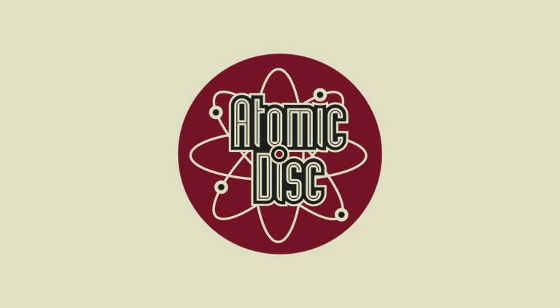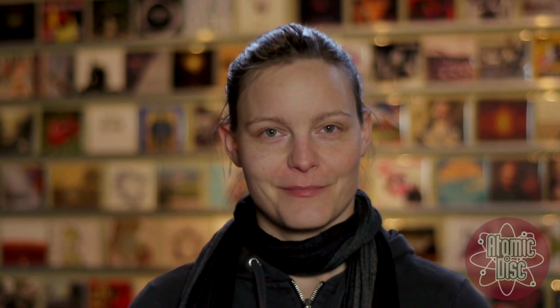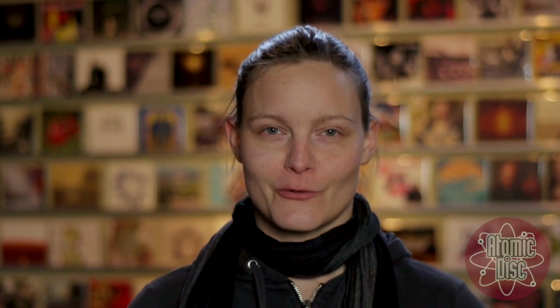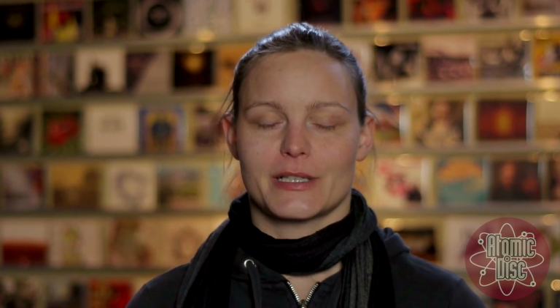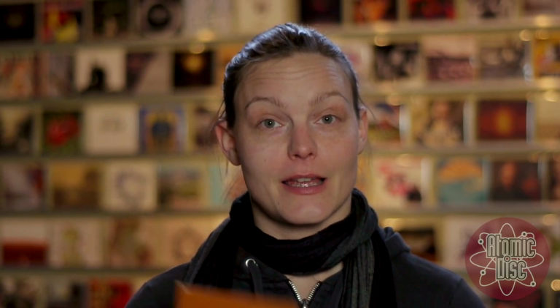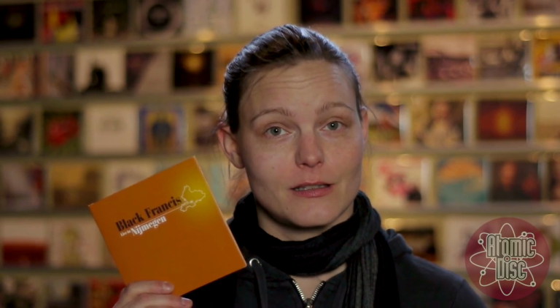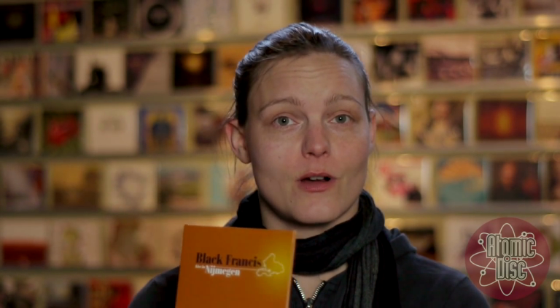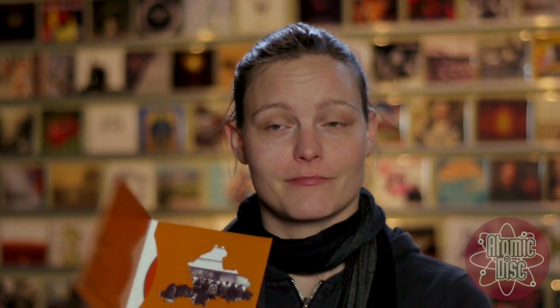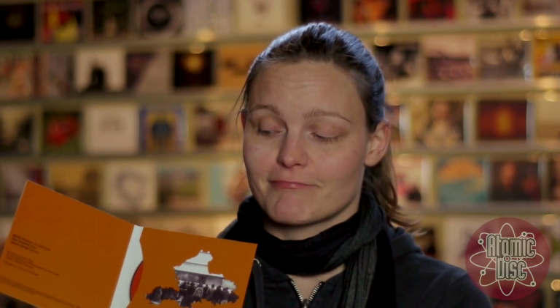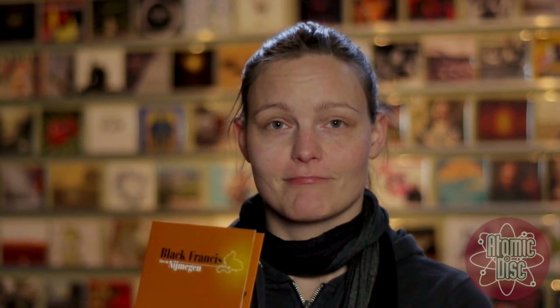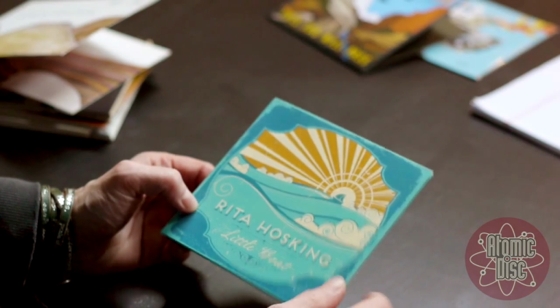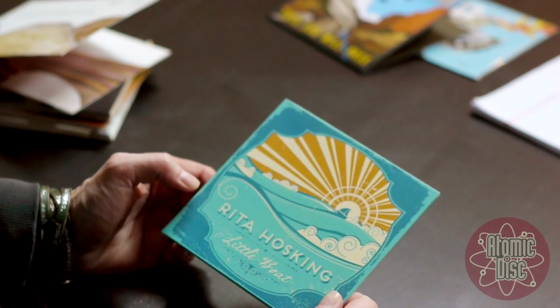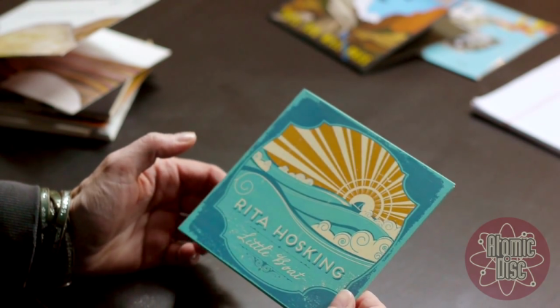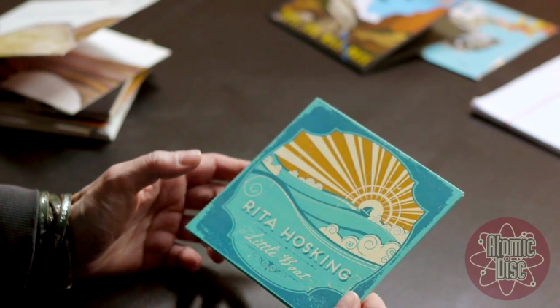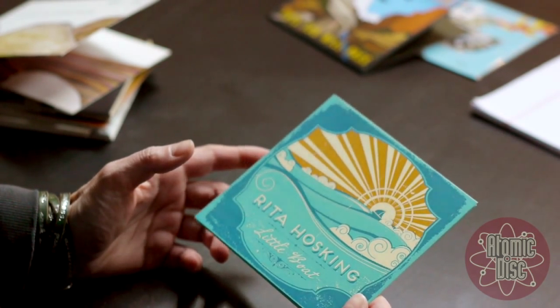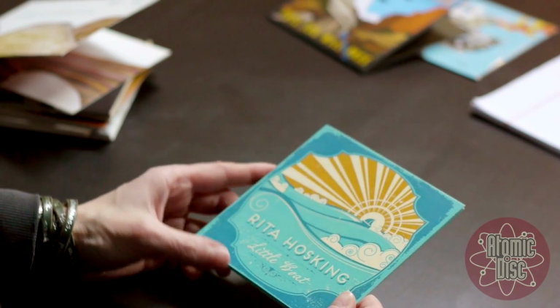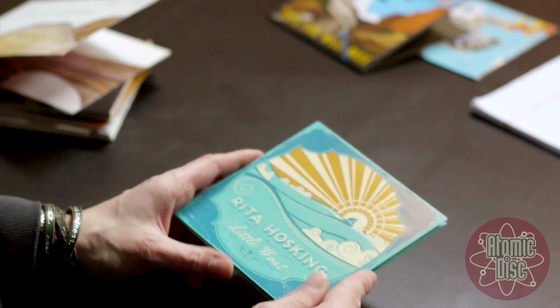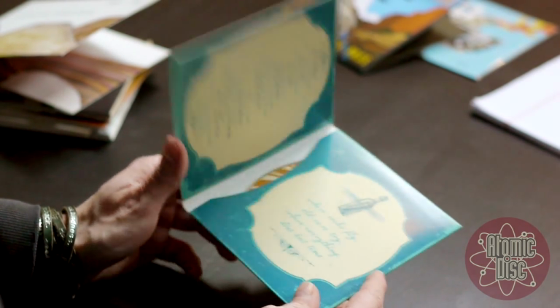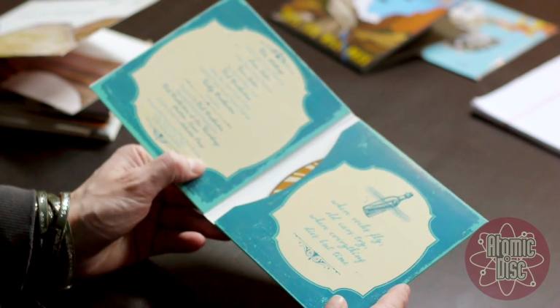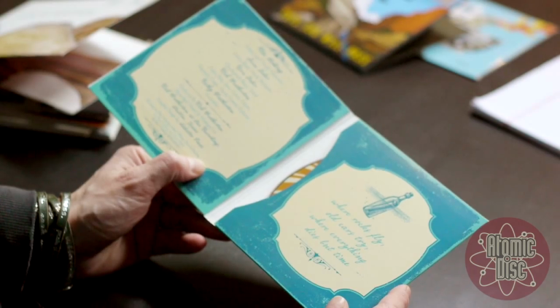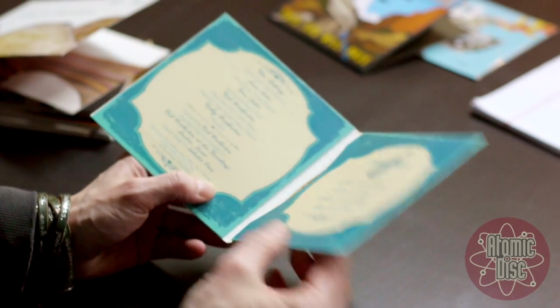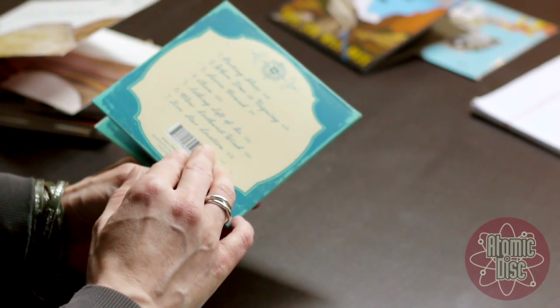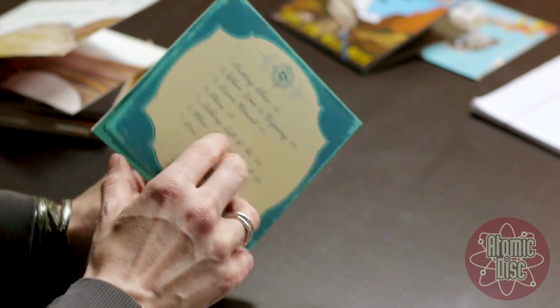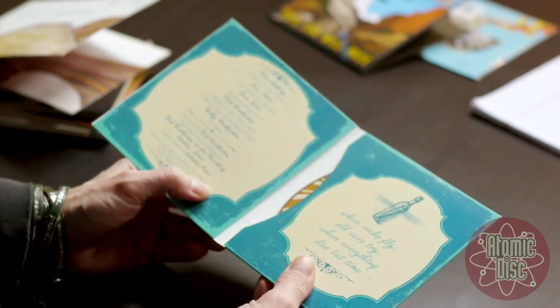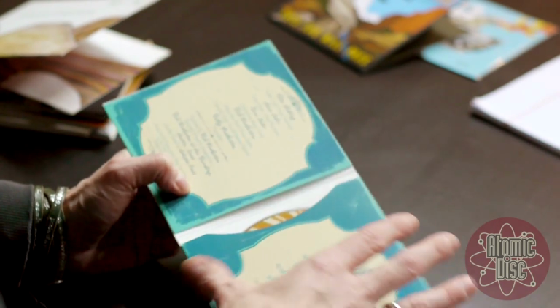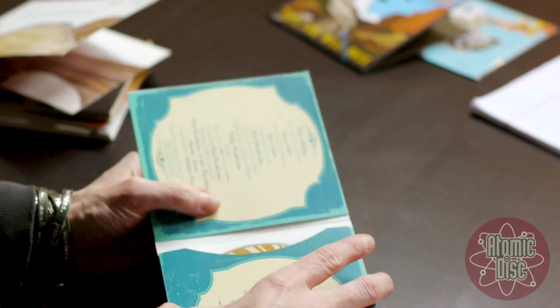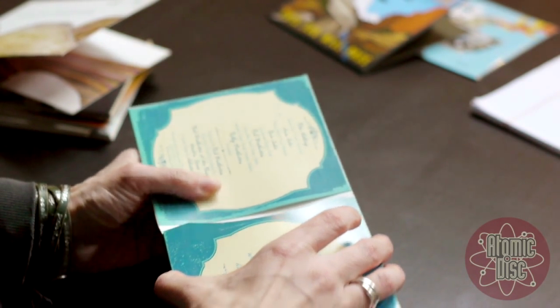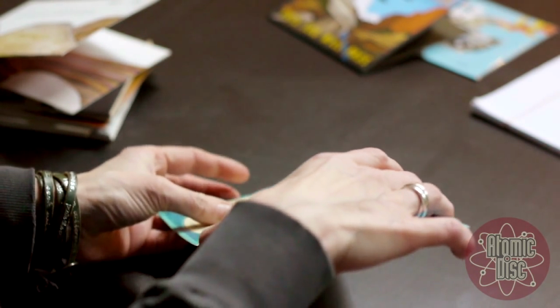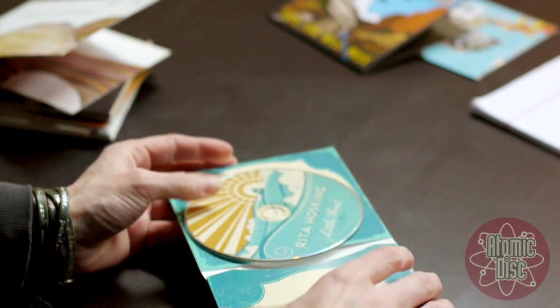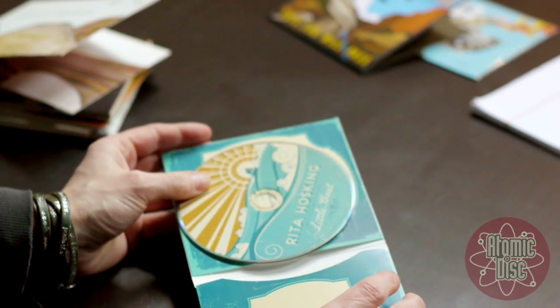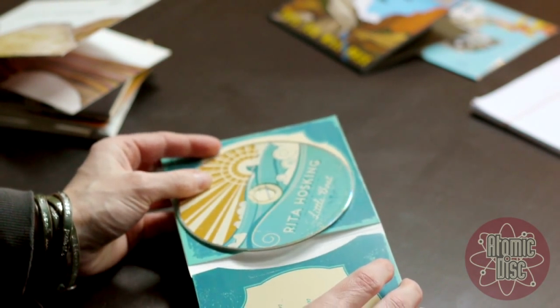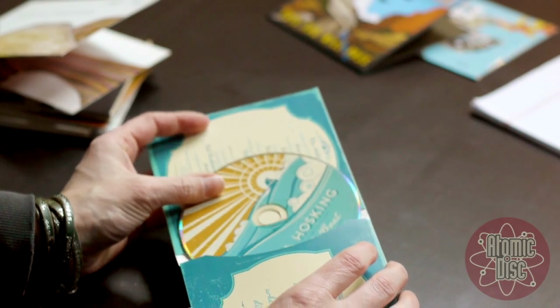Hi, I'm Silva with AtomicDisc and this is a wallet. I'm going to show you three examples of a wallet. This is a standard four panel wallet with four panels. With wallets, the CD just slips in a pocket like this.